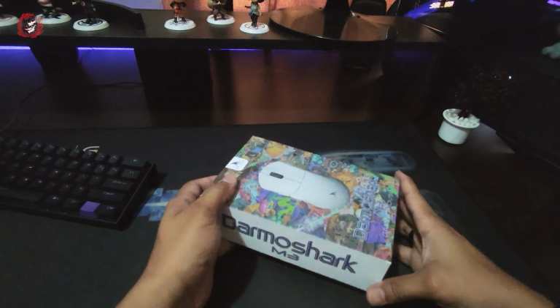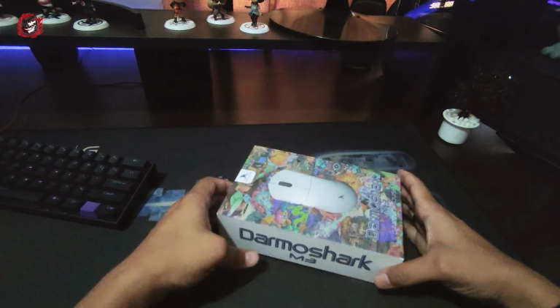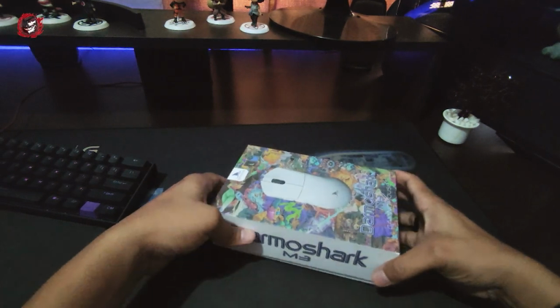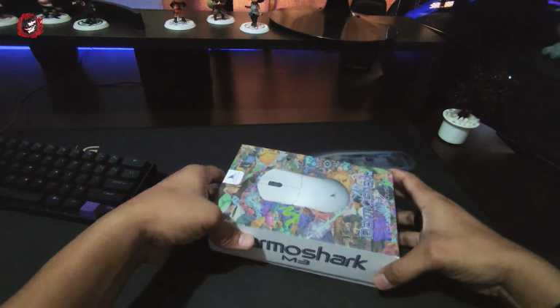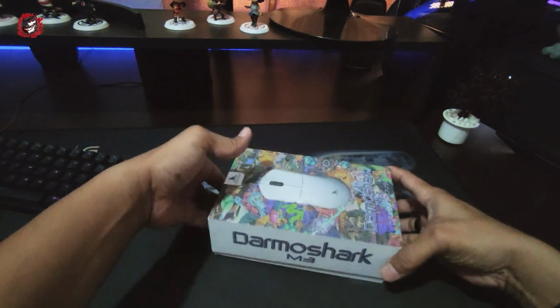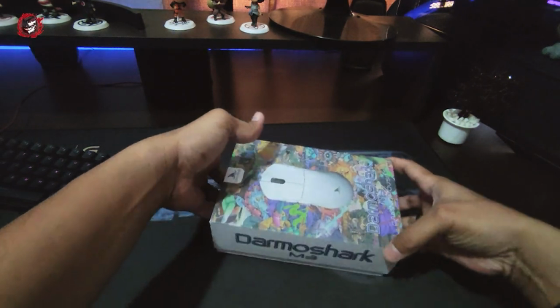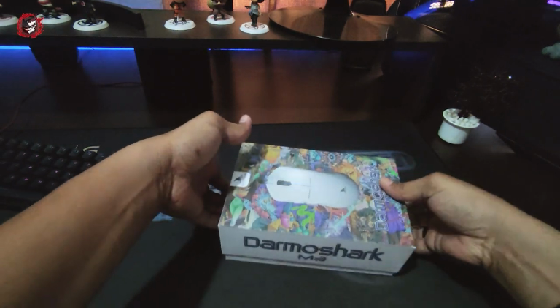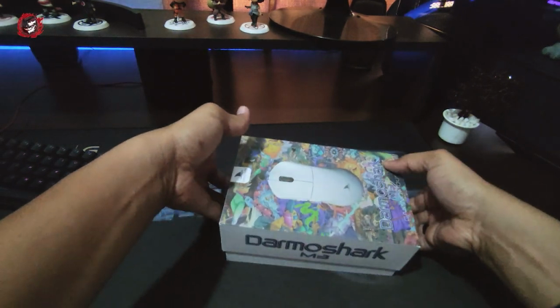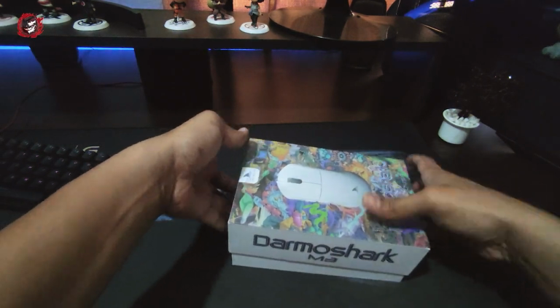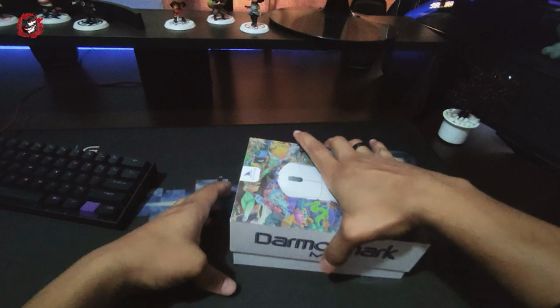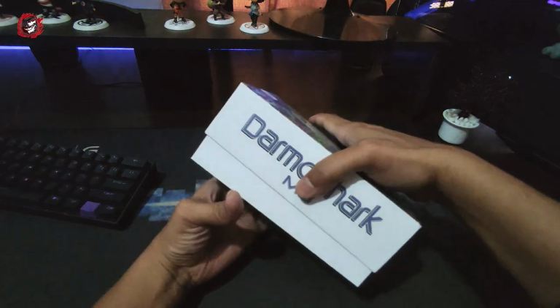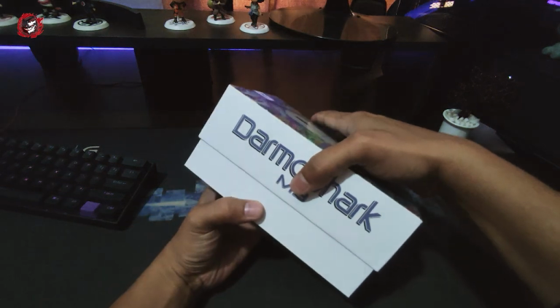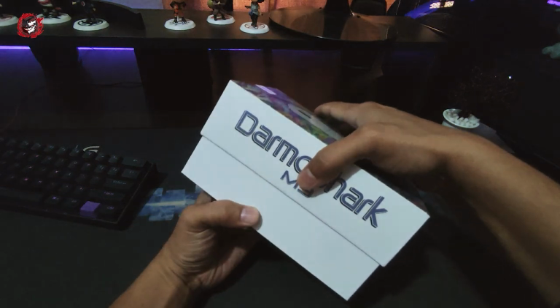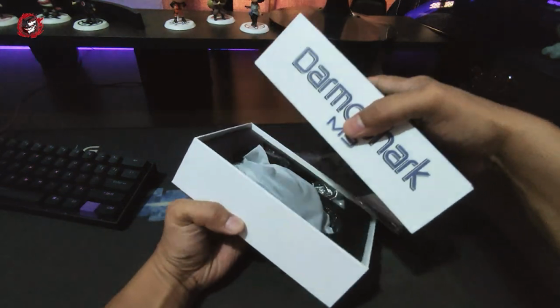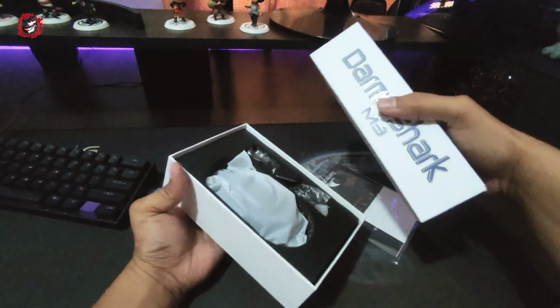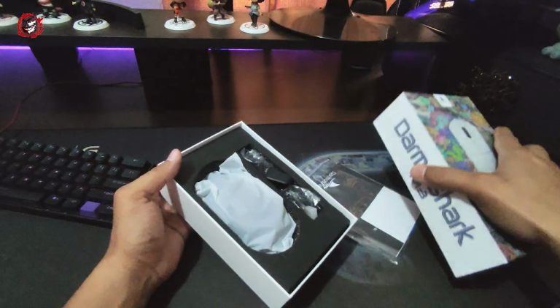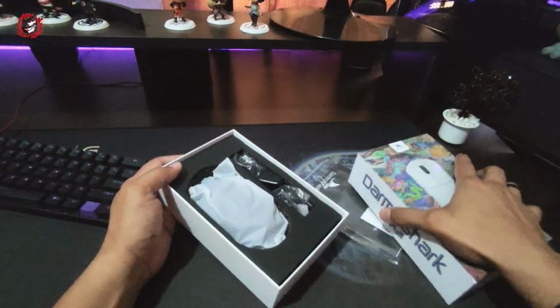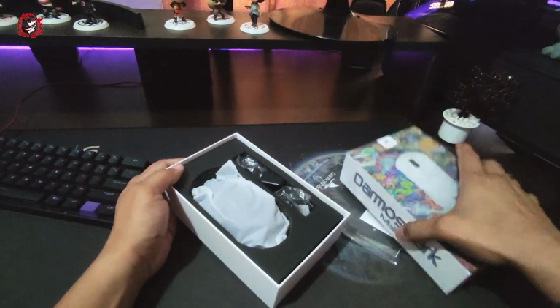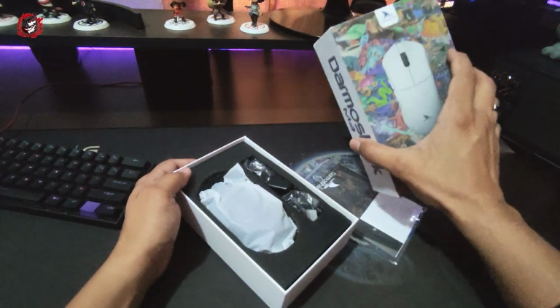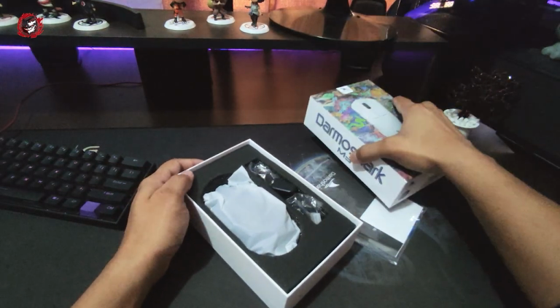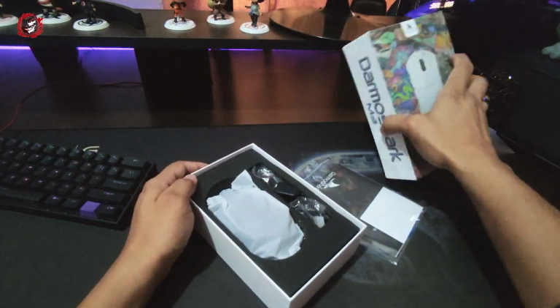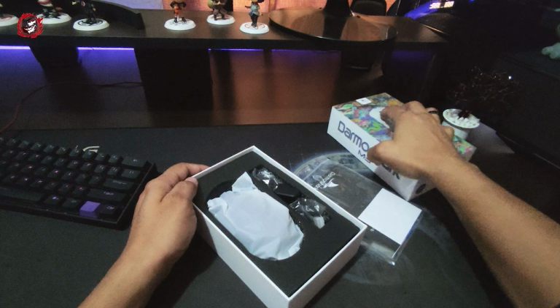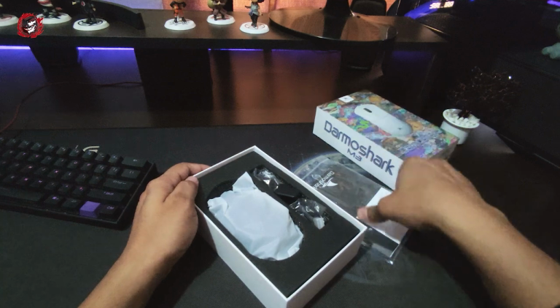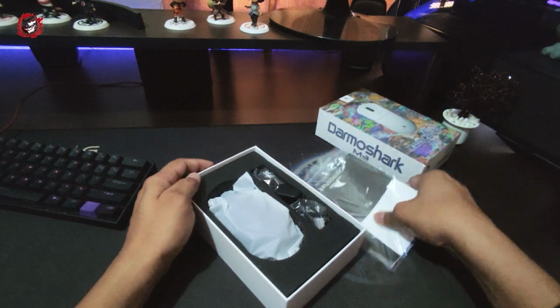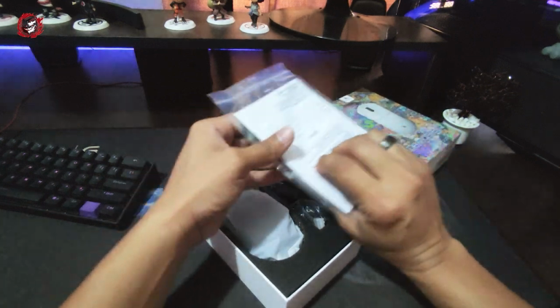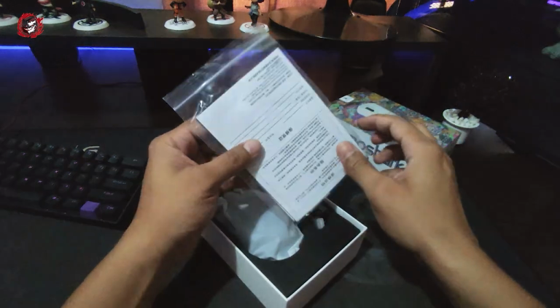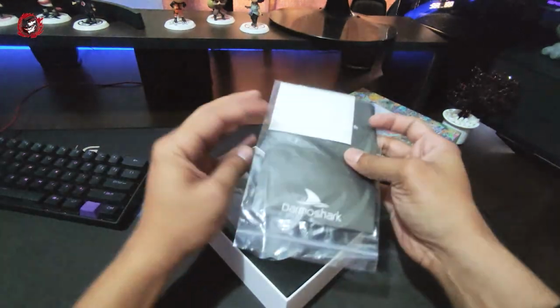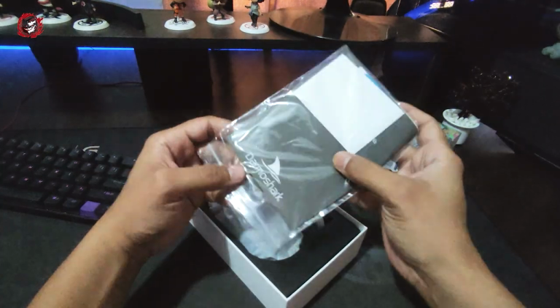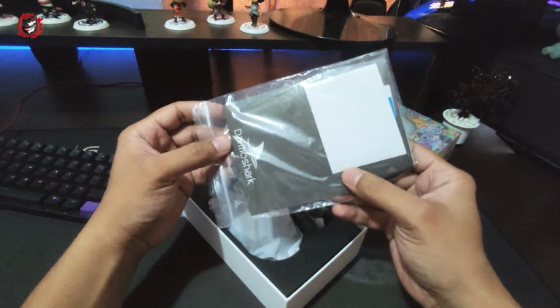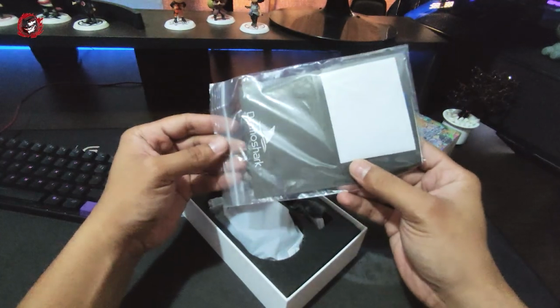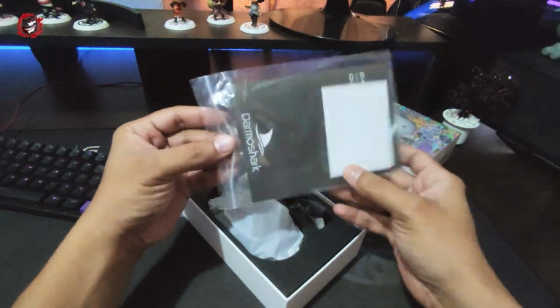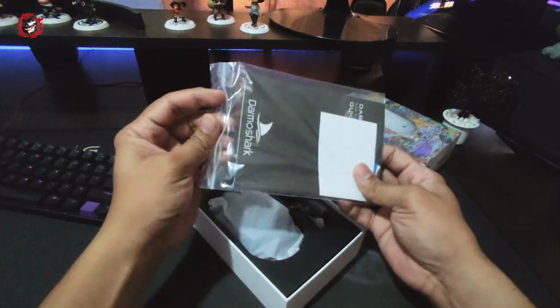Recently, we have a new mouse to review. It's limited to the budget gaming market, given it's almost end of the year. That's why we're looking at the Darmastark M3, which is a new mouse option especially around the budget gaming community.